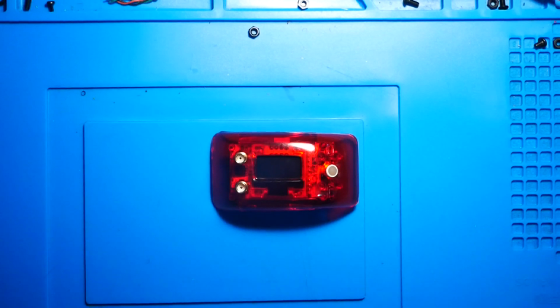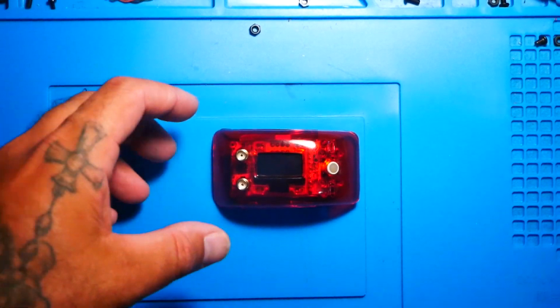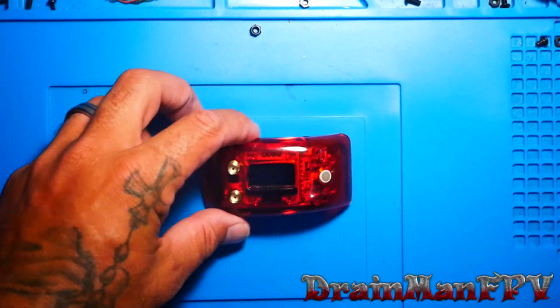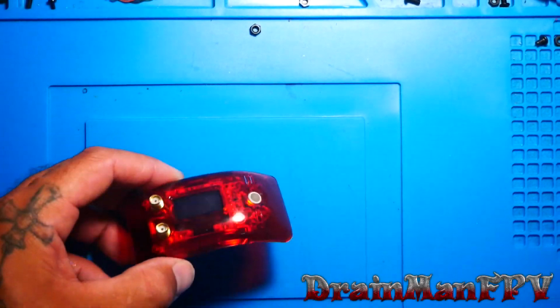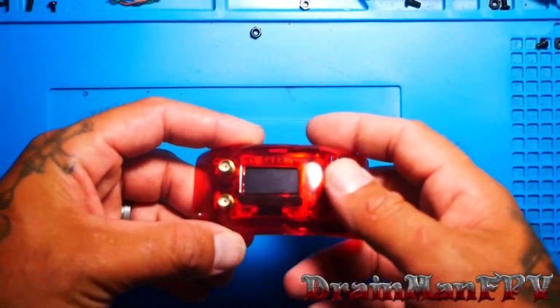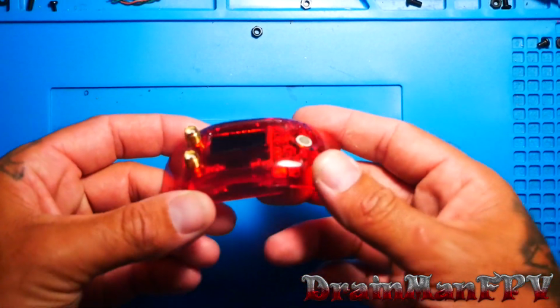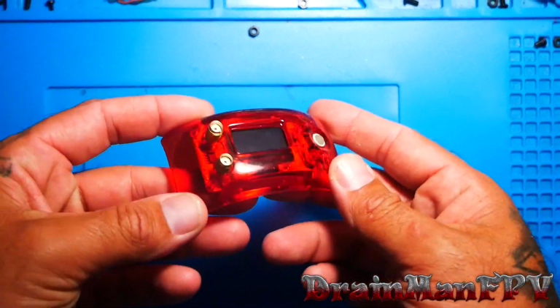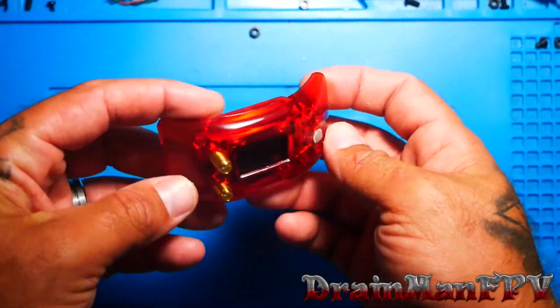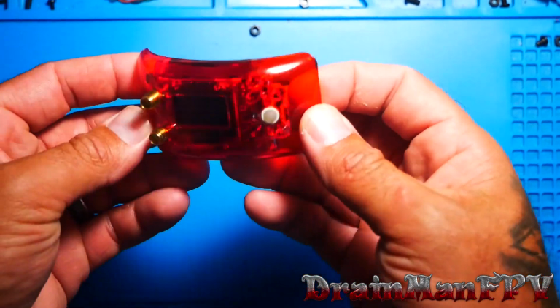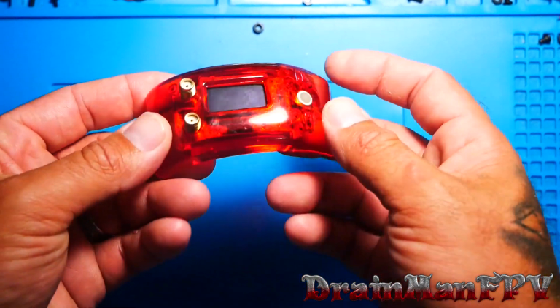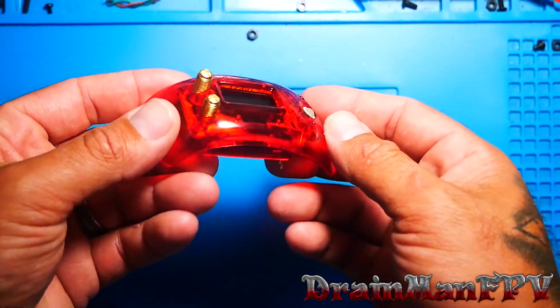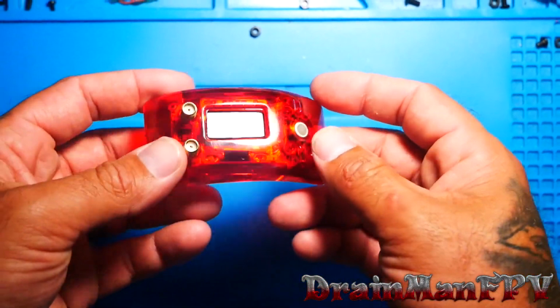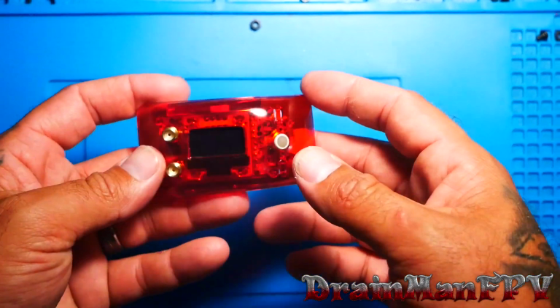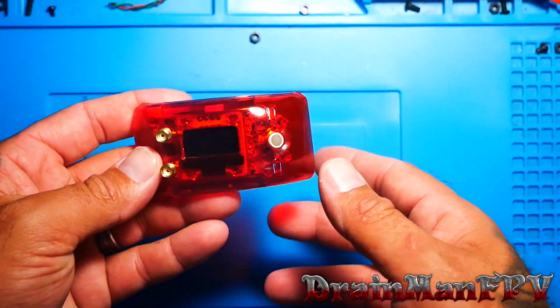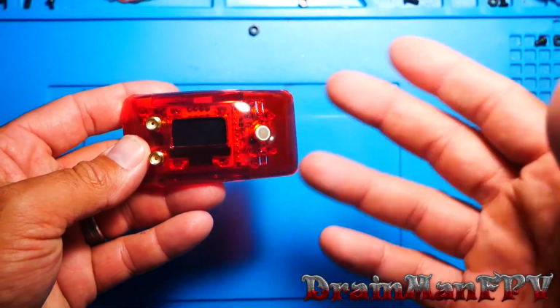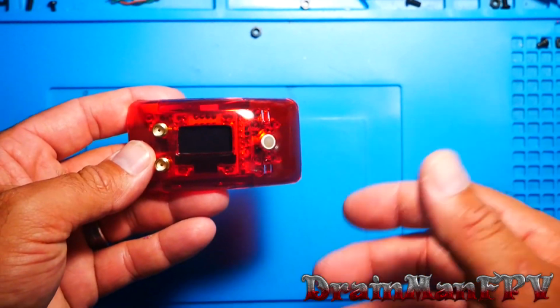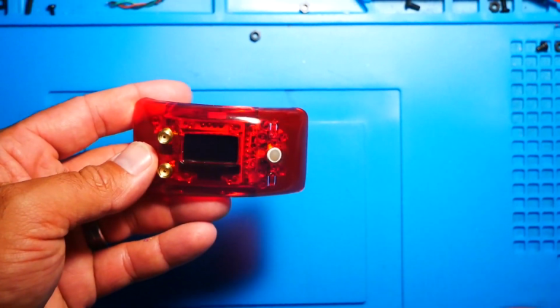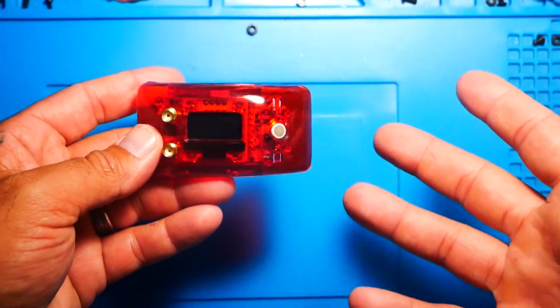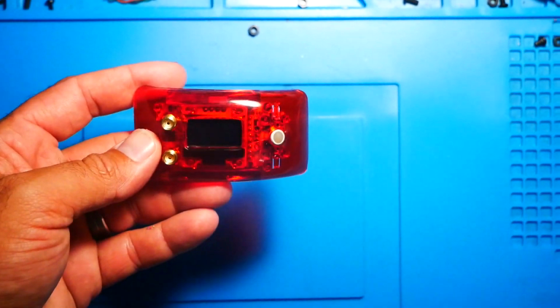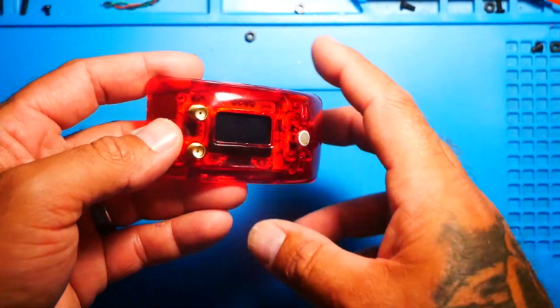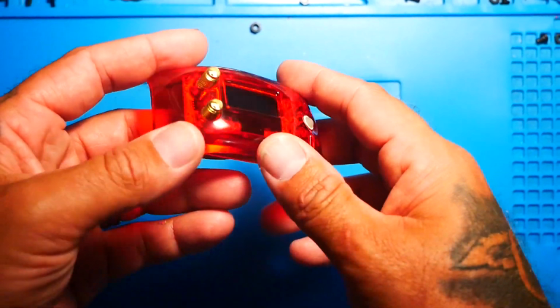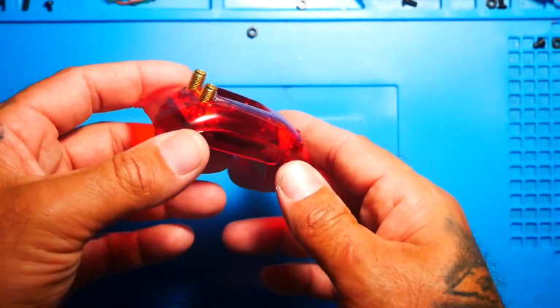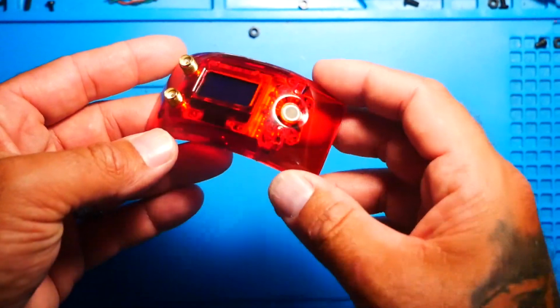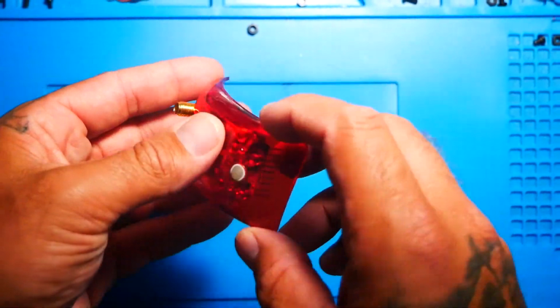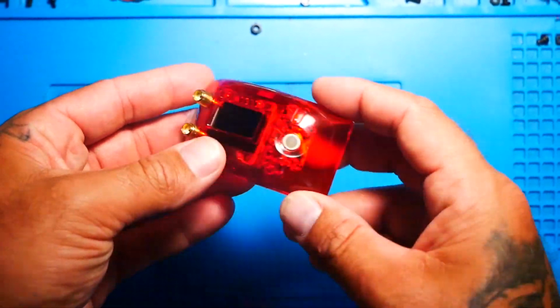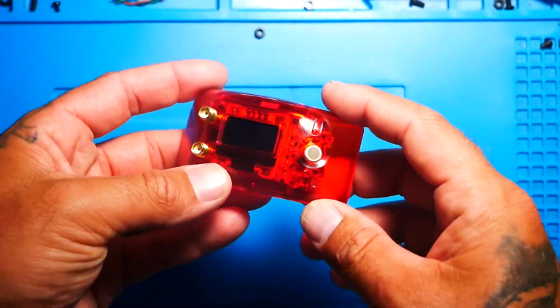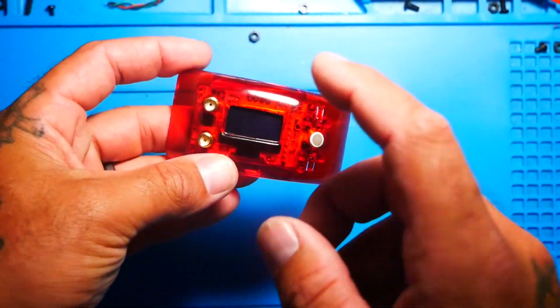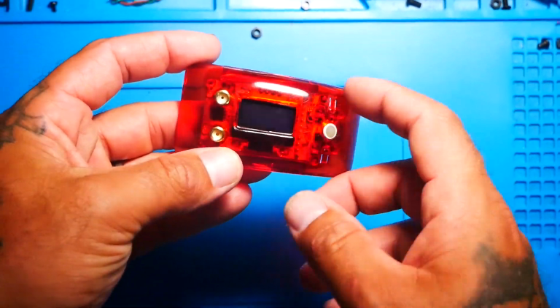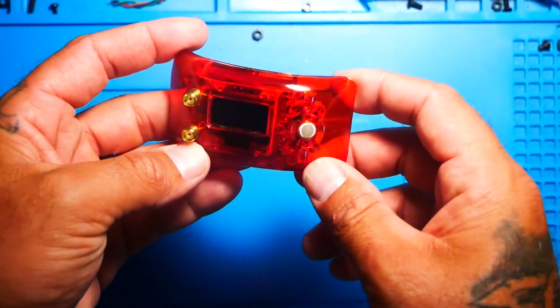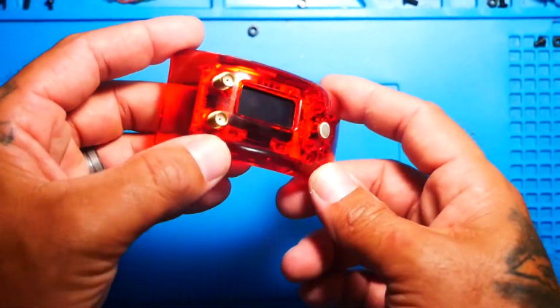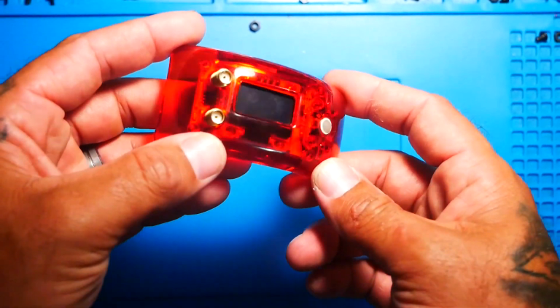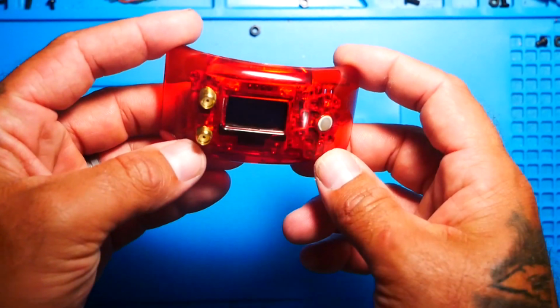Hey pilots, Drainman here. Today I have a very special video. Today's video is going to be quick and very informative. We're going to learn how to flash the TrueDX with new firmware.